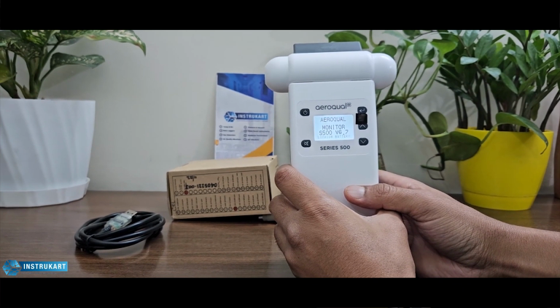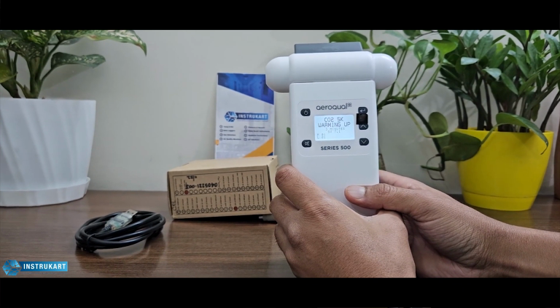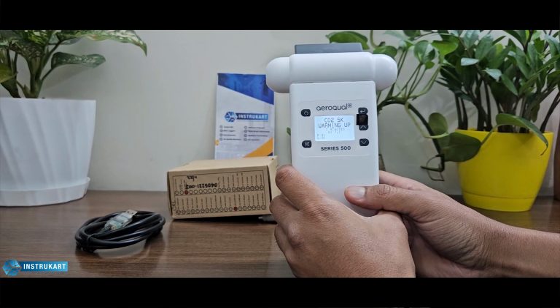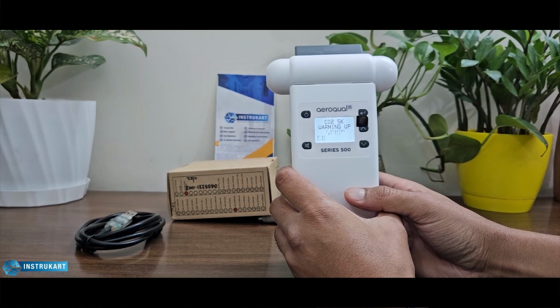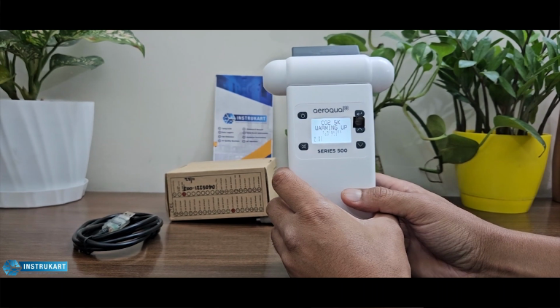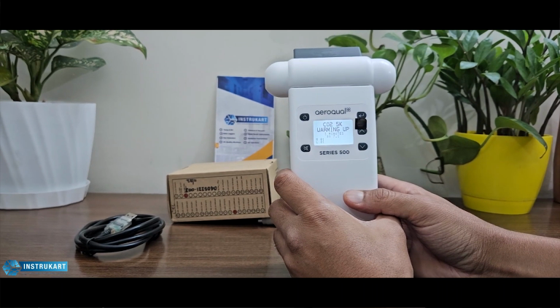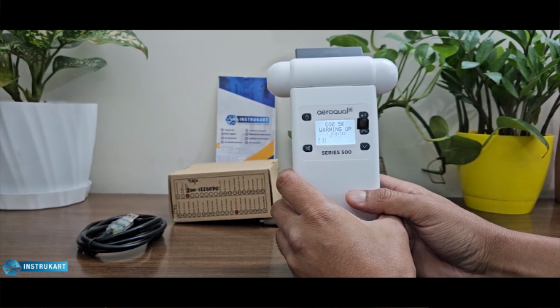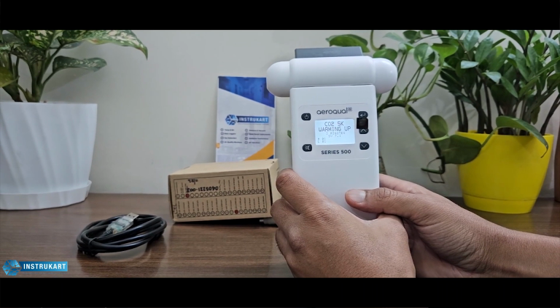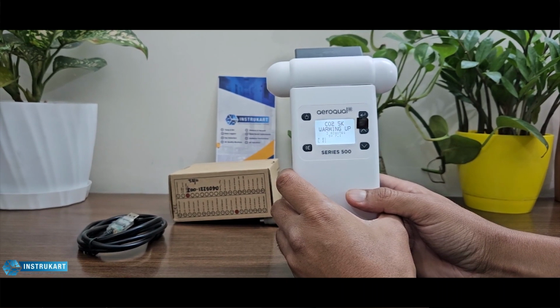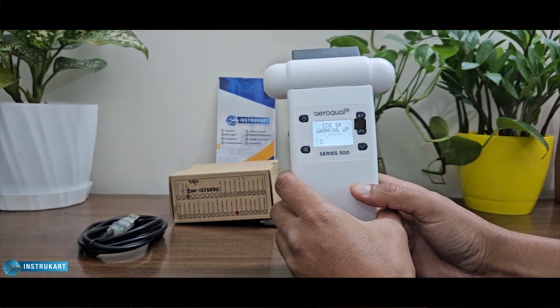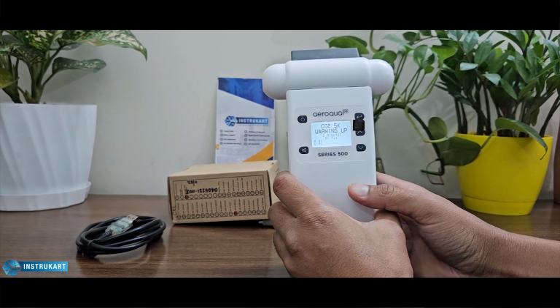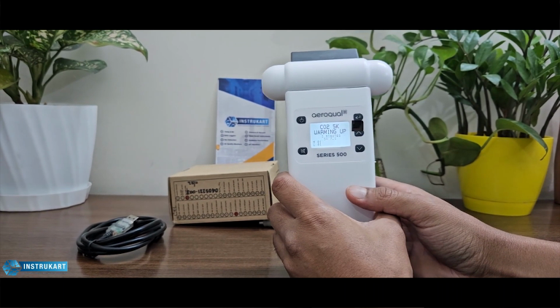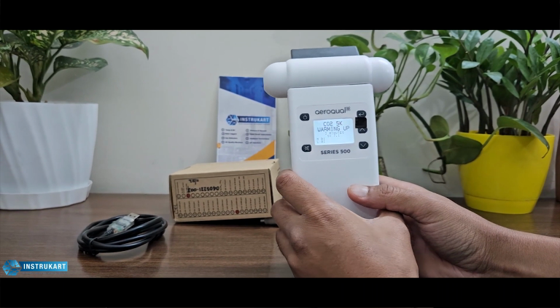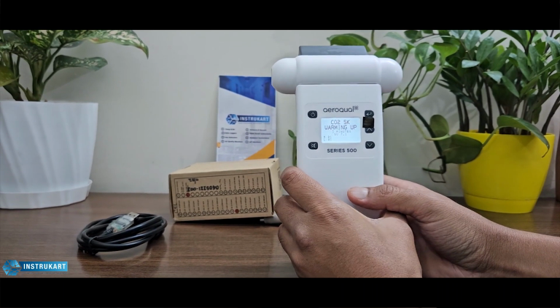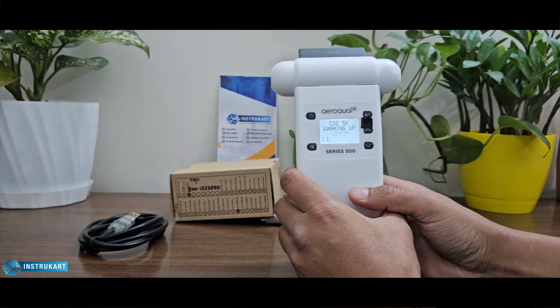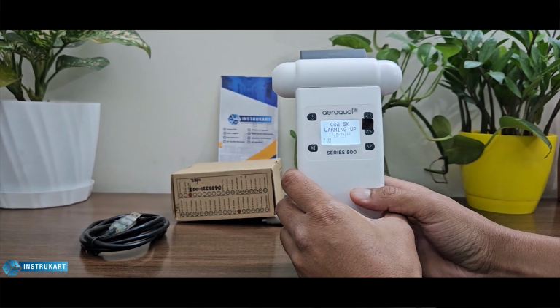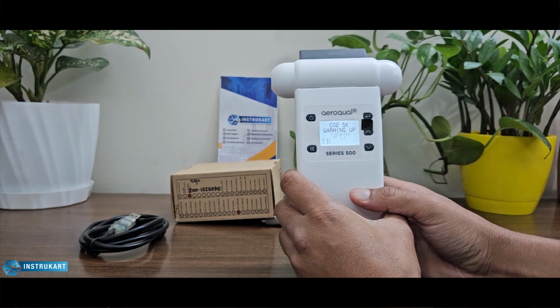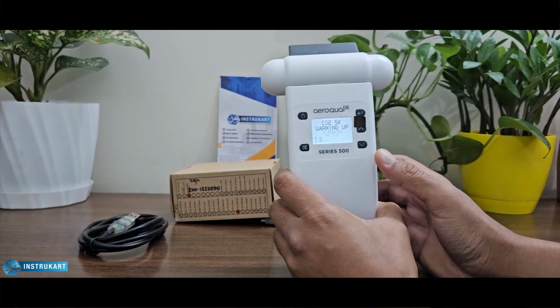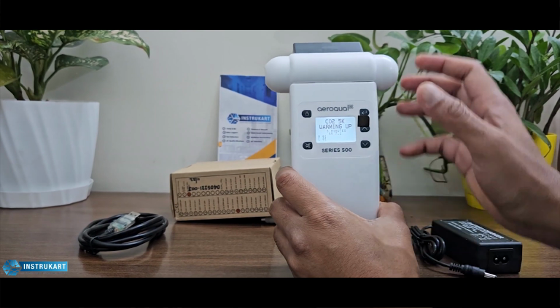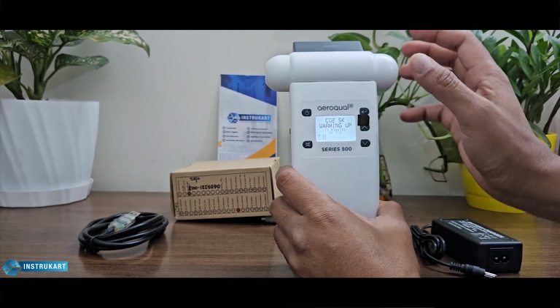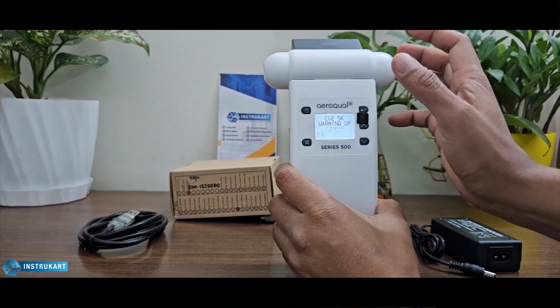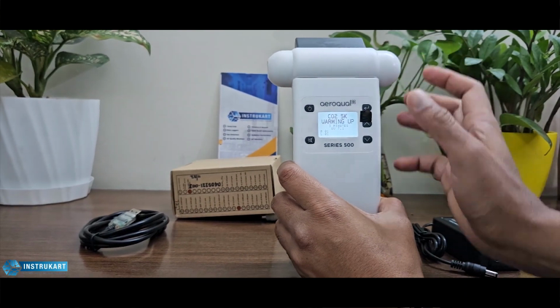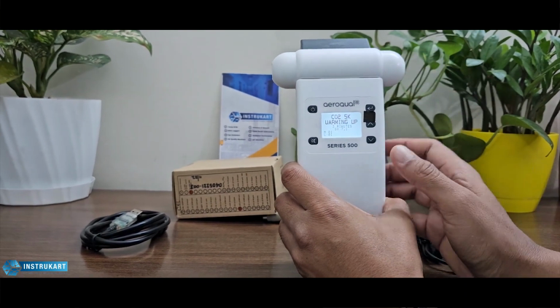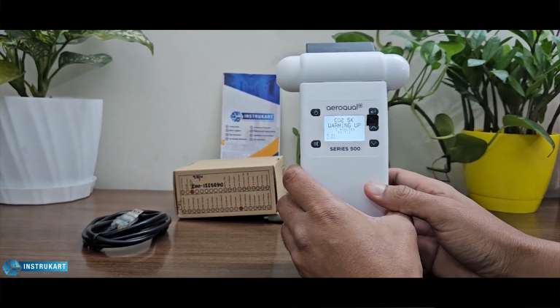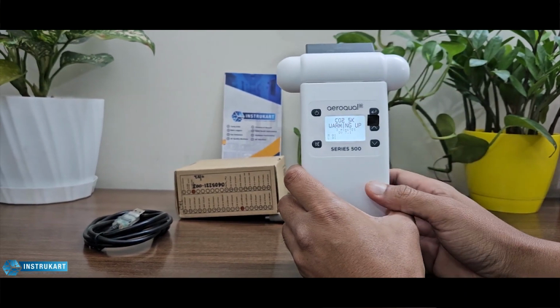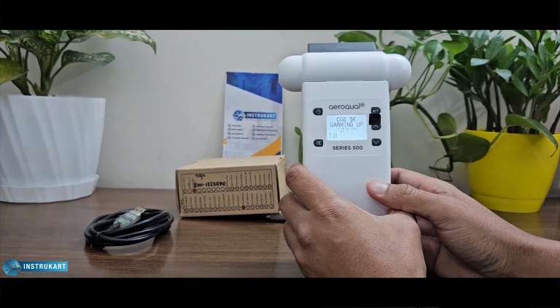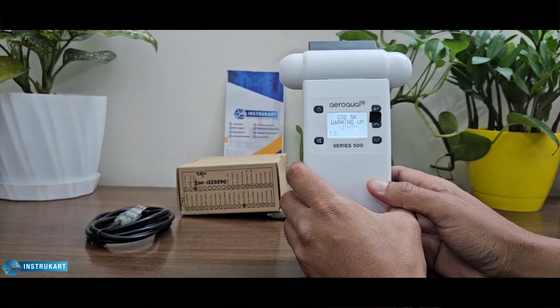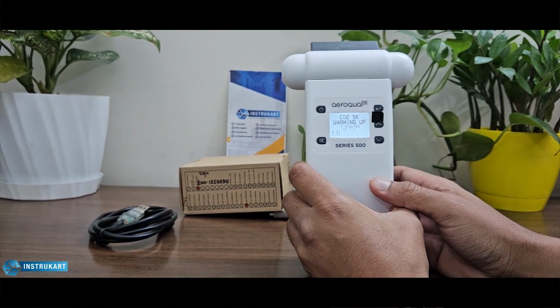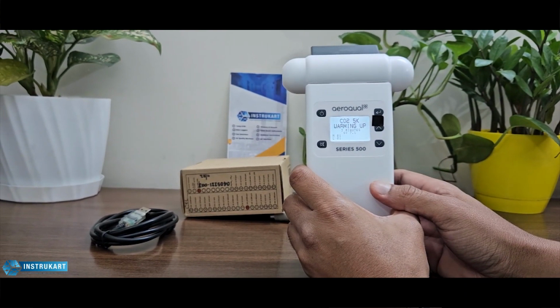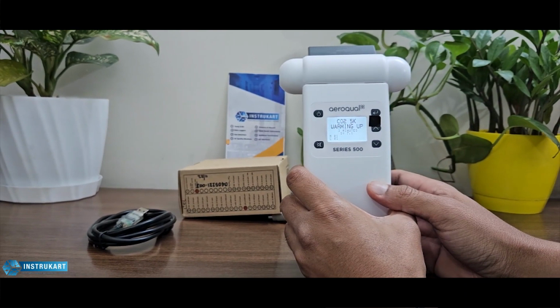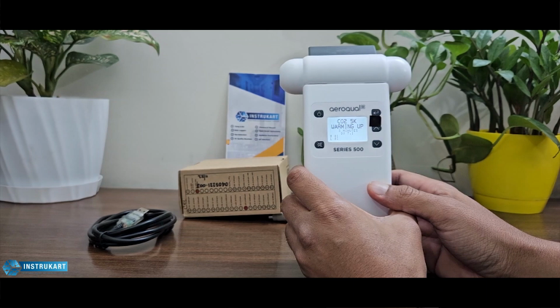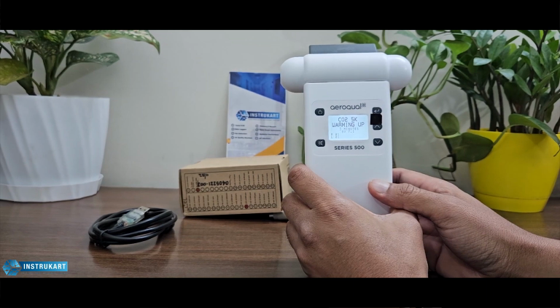It typically takes a warm-up time — it takes 3 minutes to do a warm-up. The sensor has a capability range of 0 to 5000 ppm.